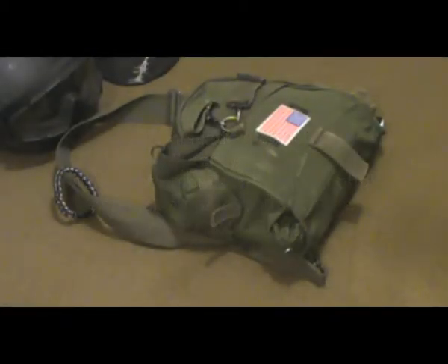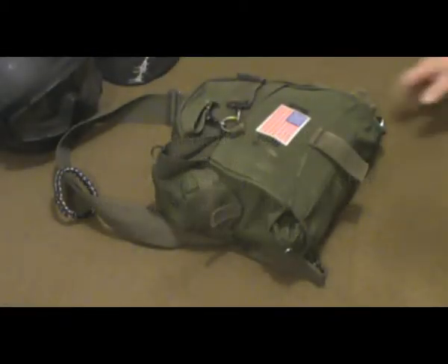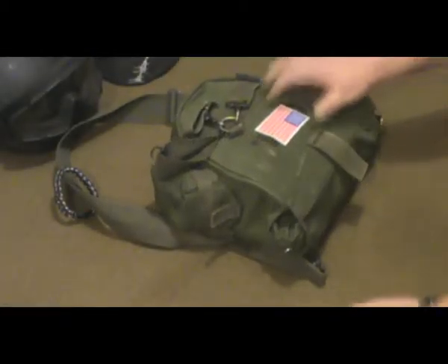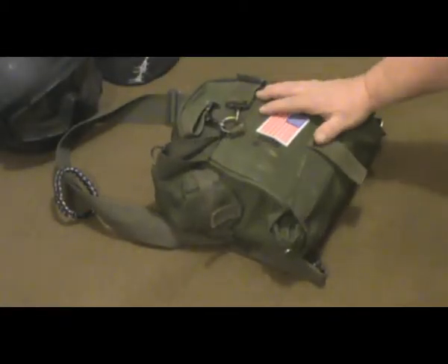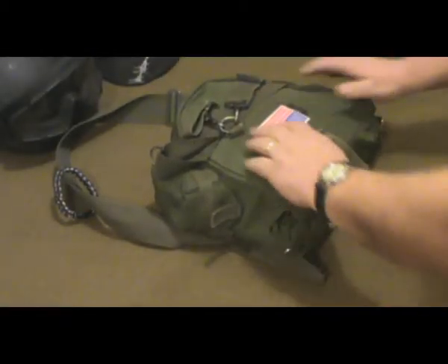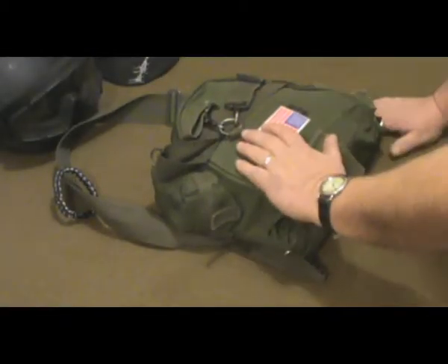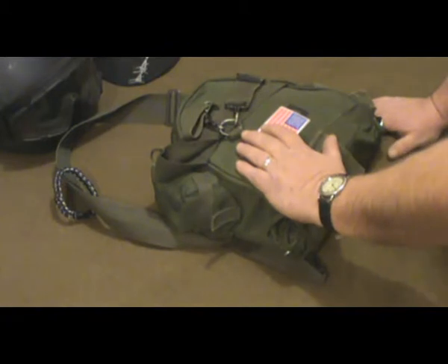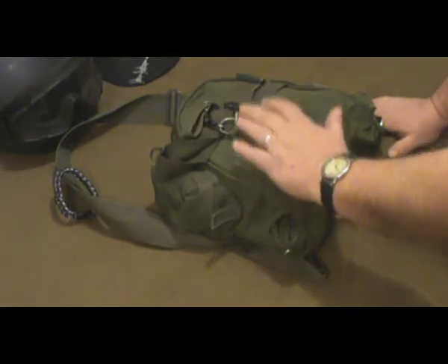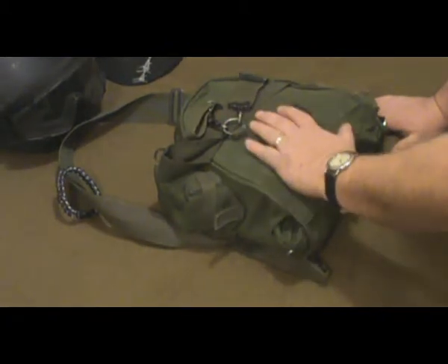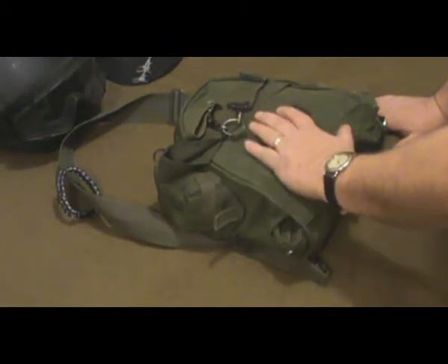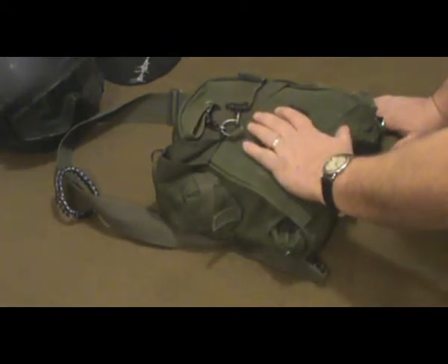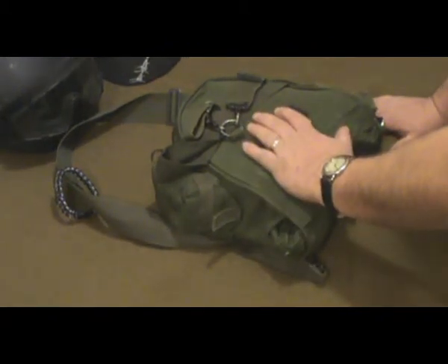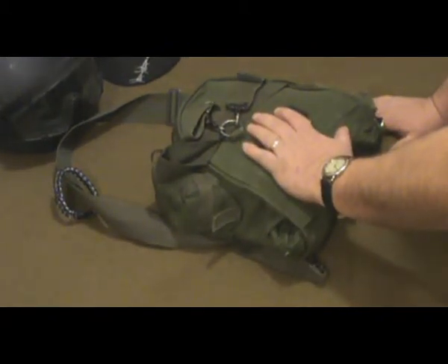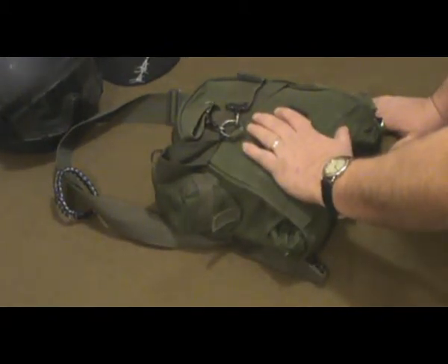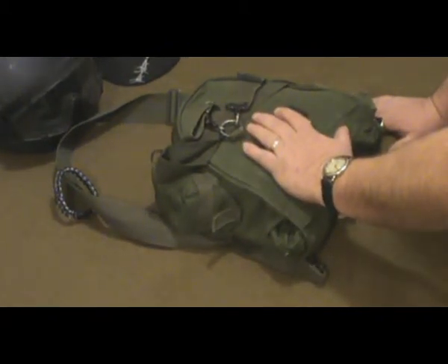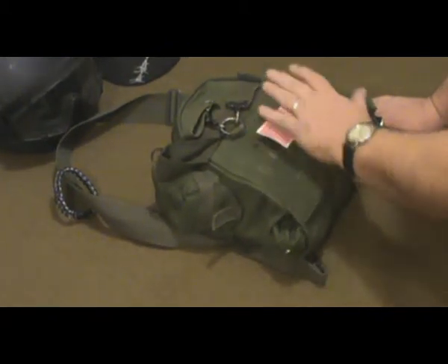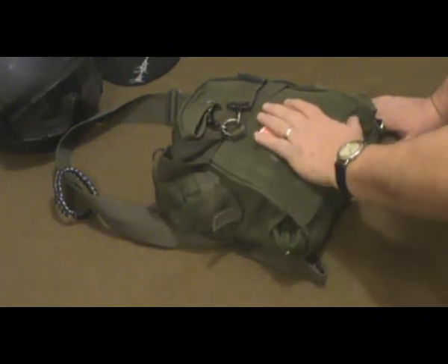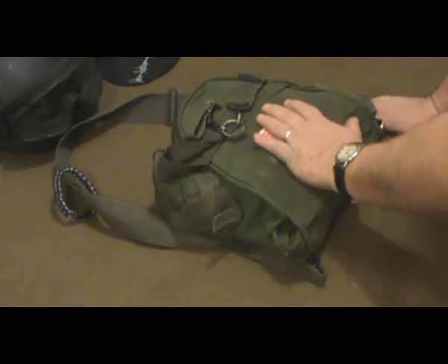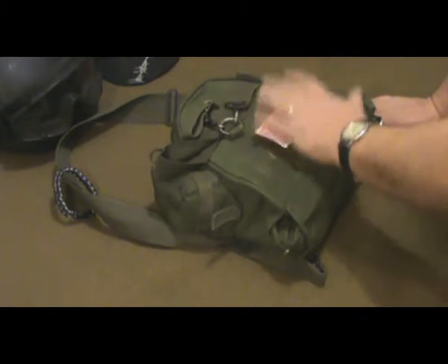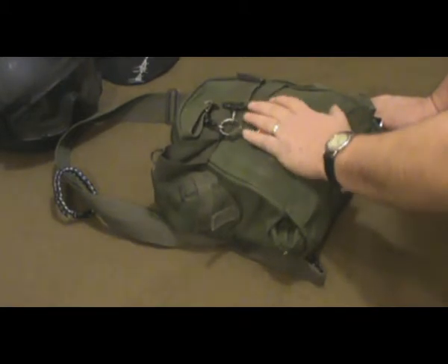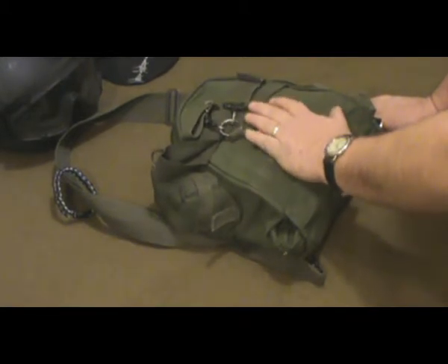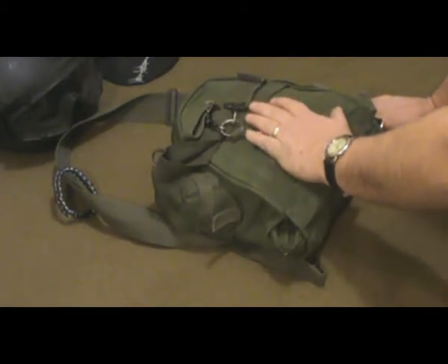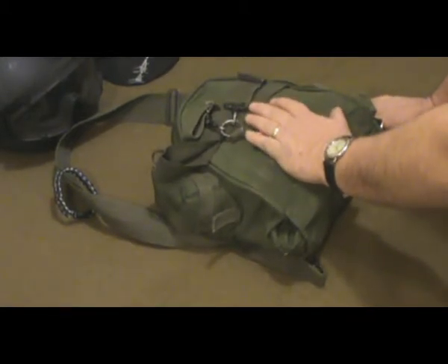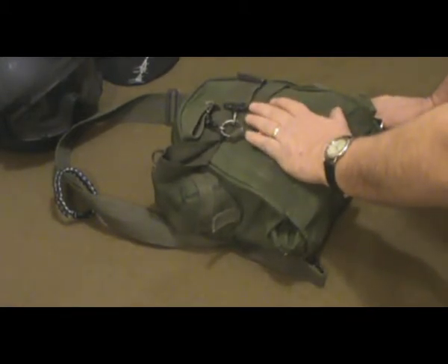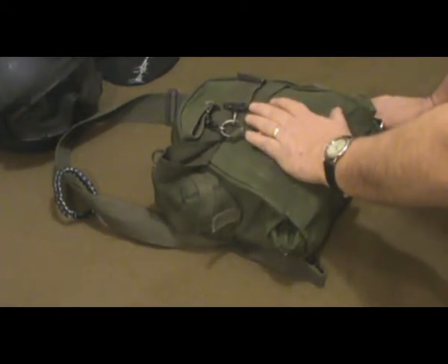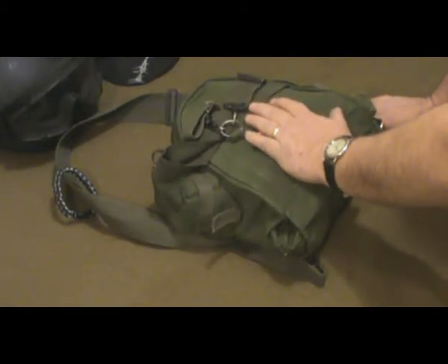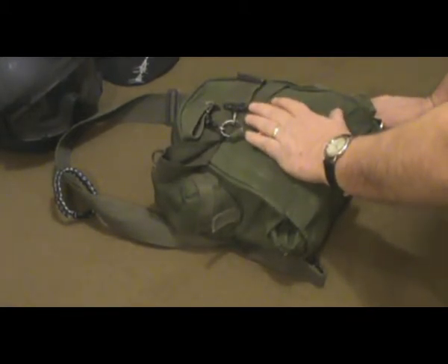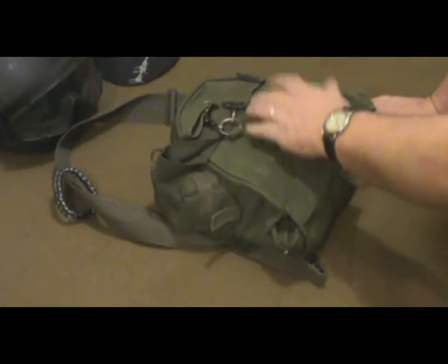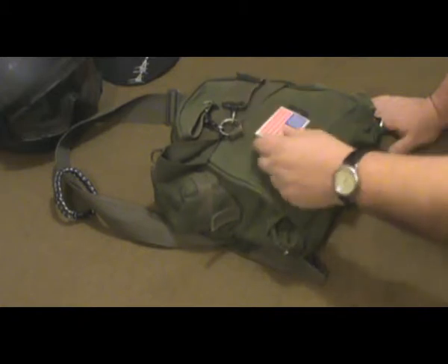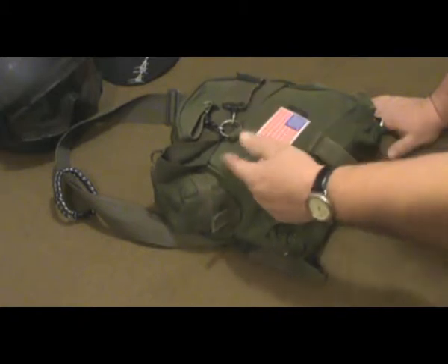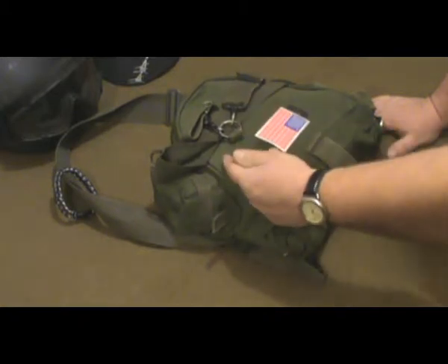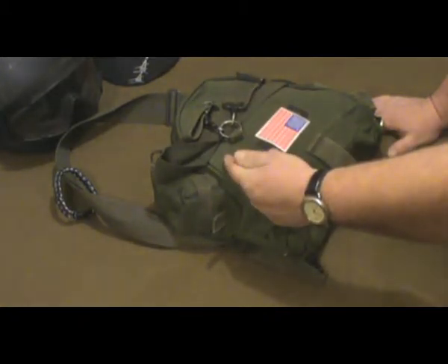Hey guys, this is Don here. I was going to show you something I carry in my EDC bag. It's not a bug out bag or survival bag — it's just a bag I carry with me in my vehicle, with some everyday necessities that you never know when you're going to need.